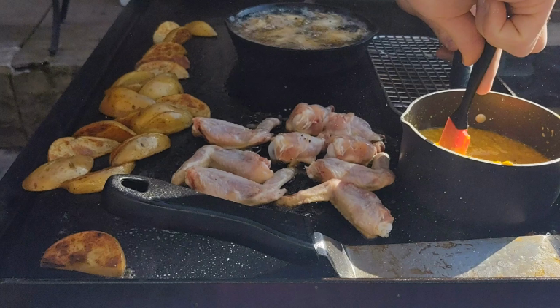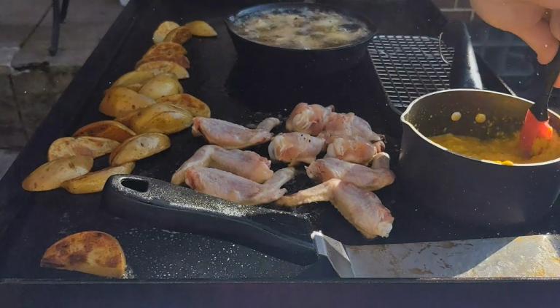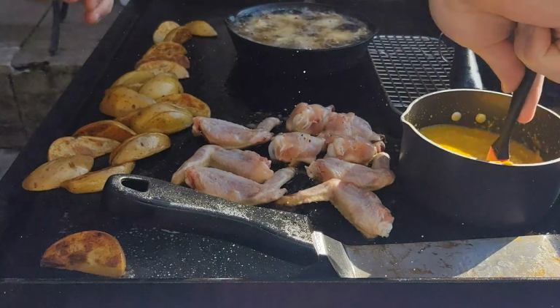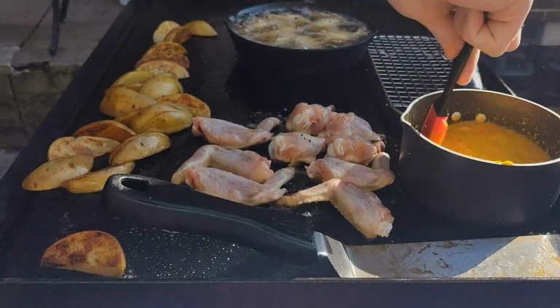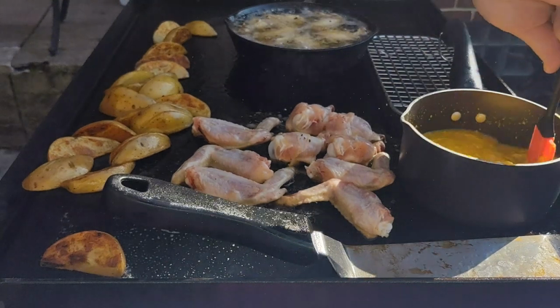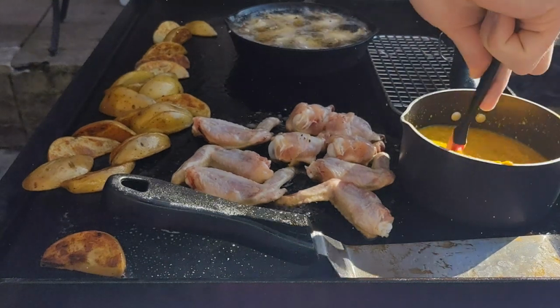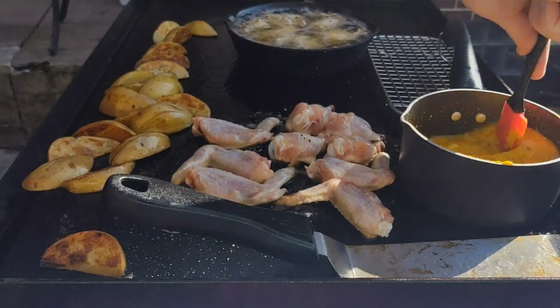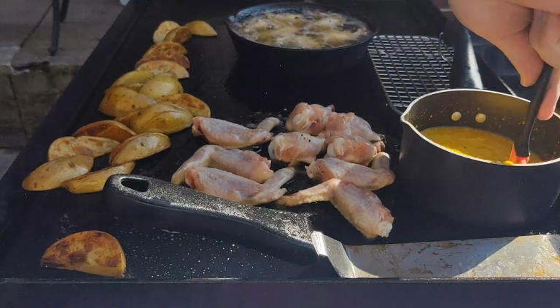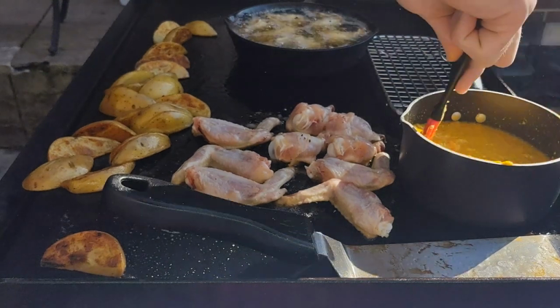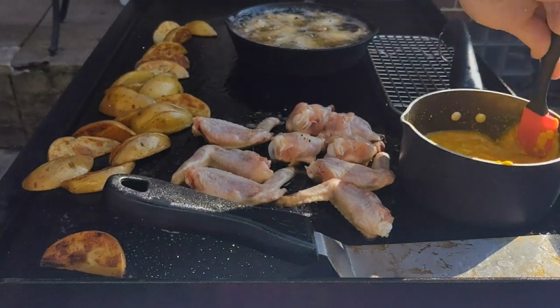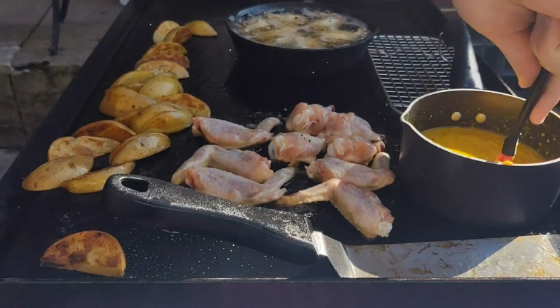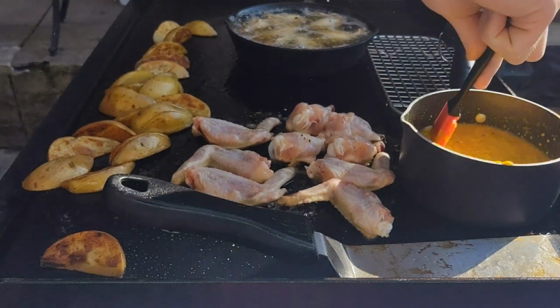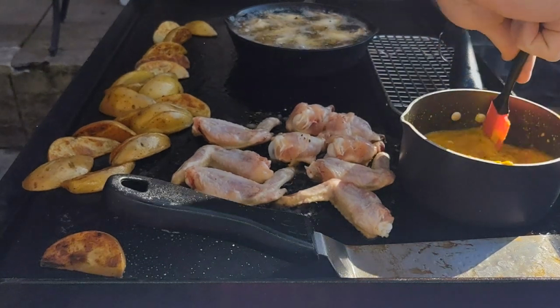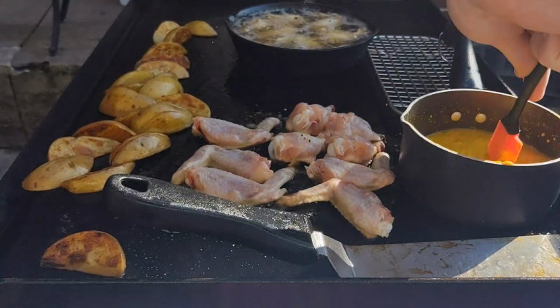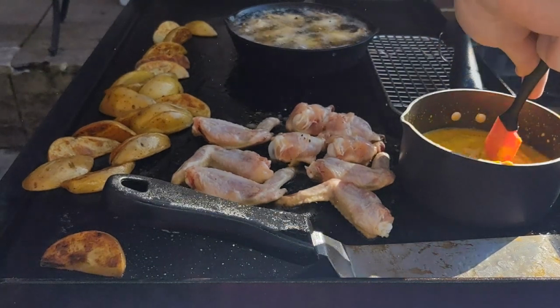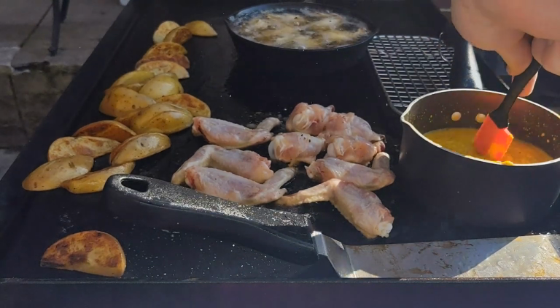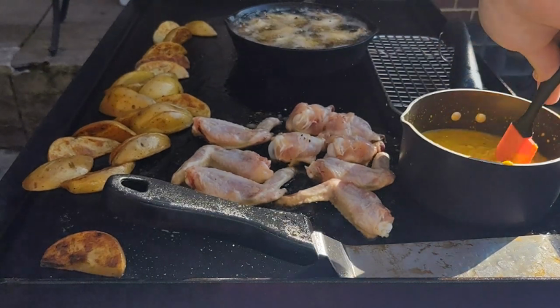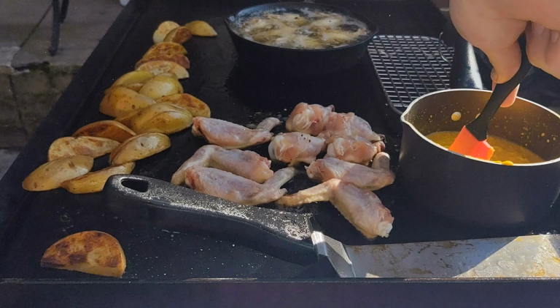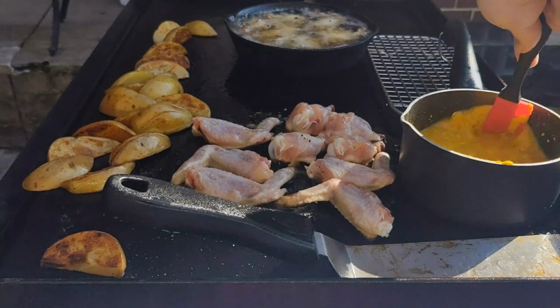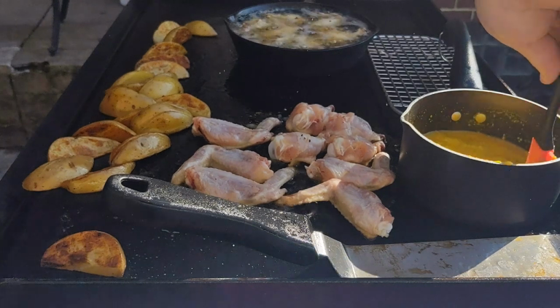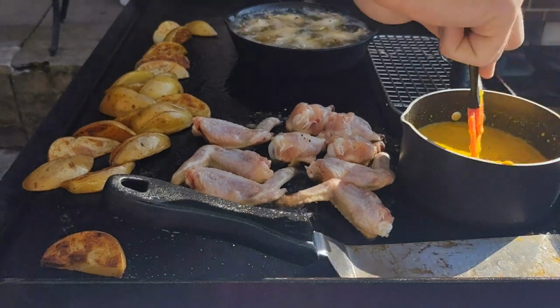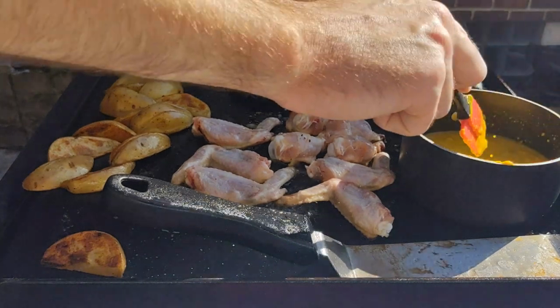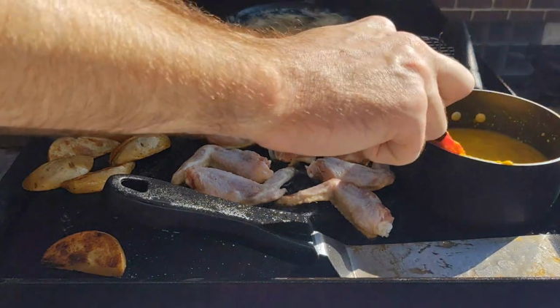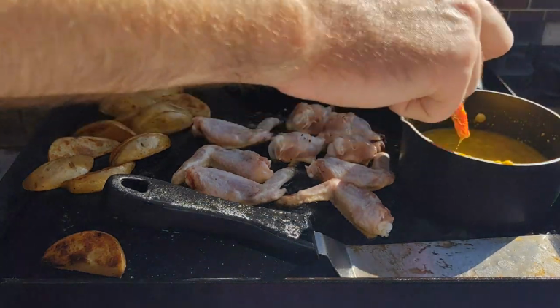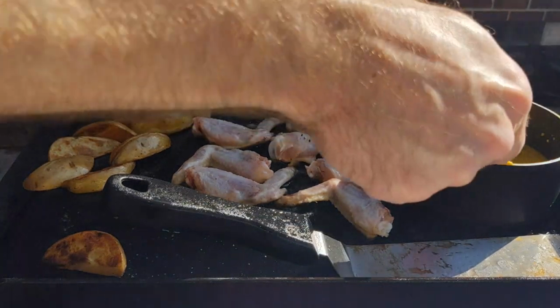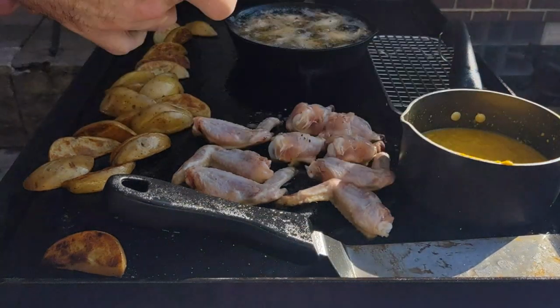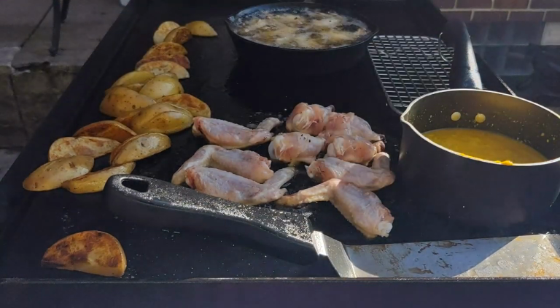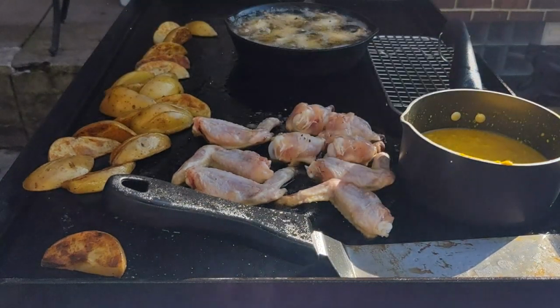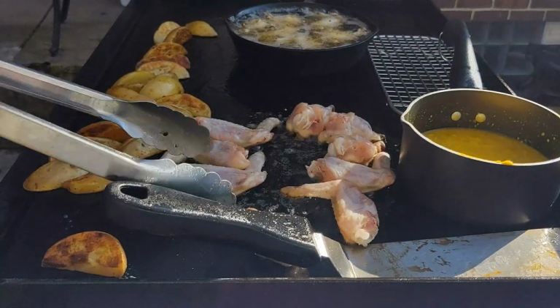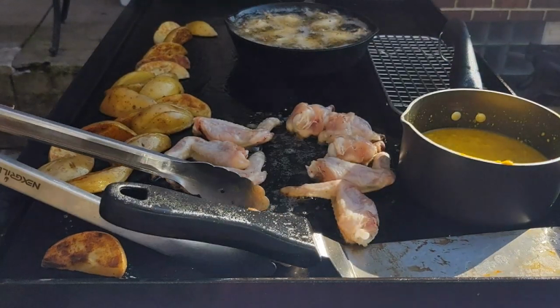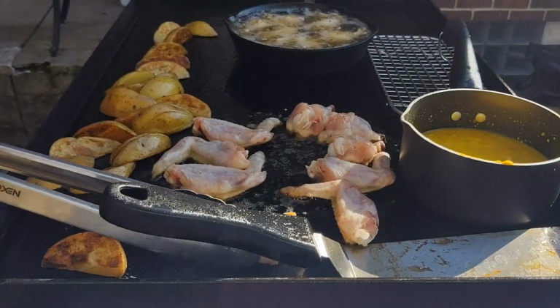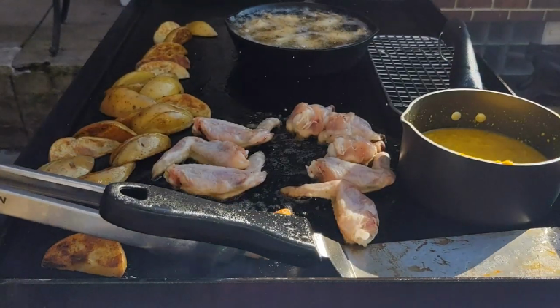I put the sauce on the back burner to keep it warming up. Love that little red spatula — gotta get yourself a small spatula if you don't have one for the griddle; it really comes in handy.